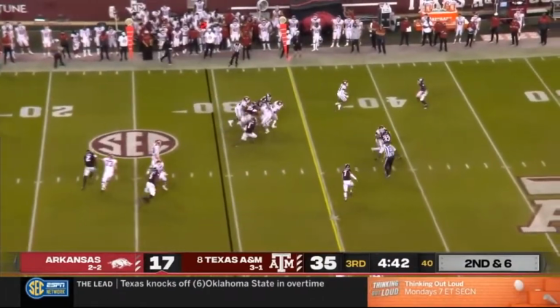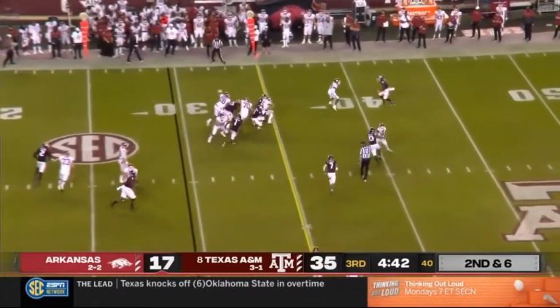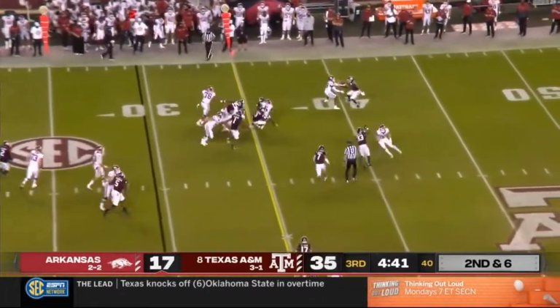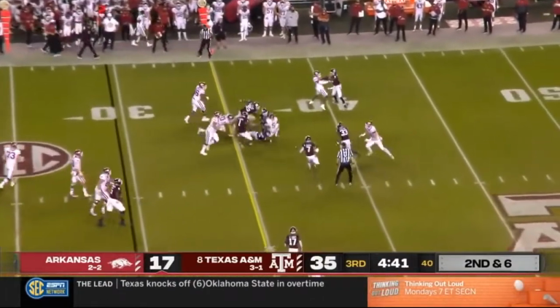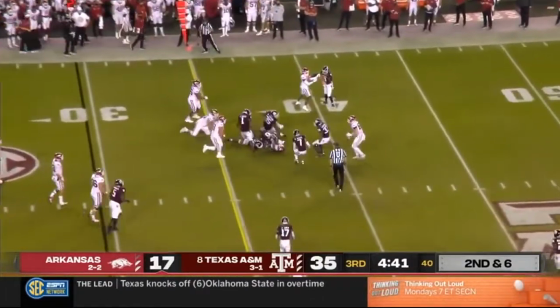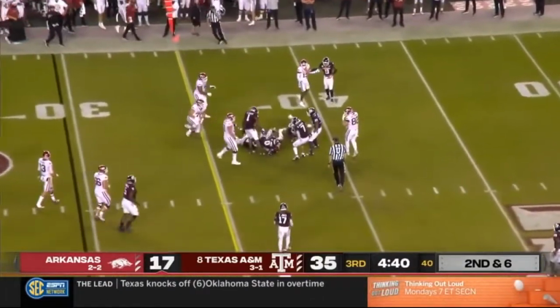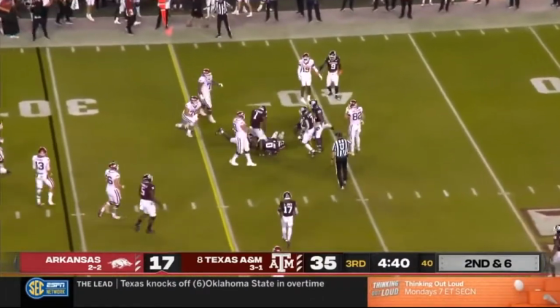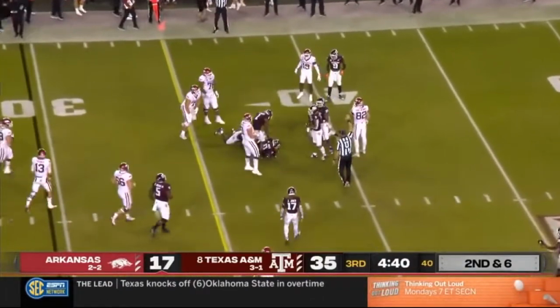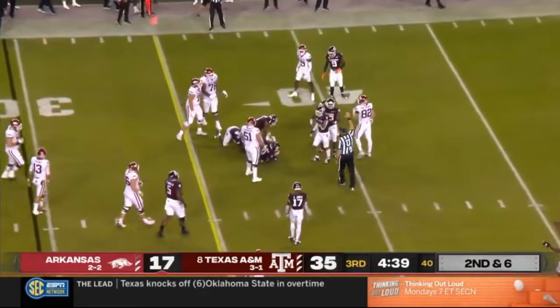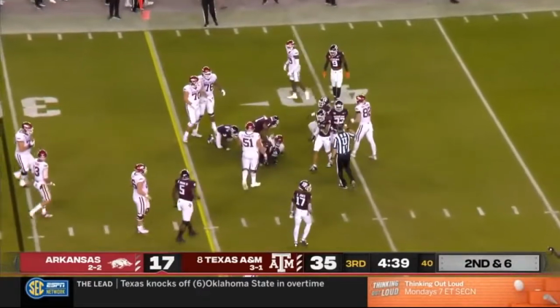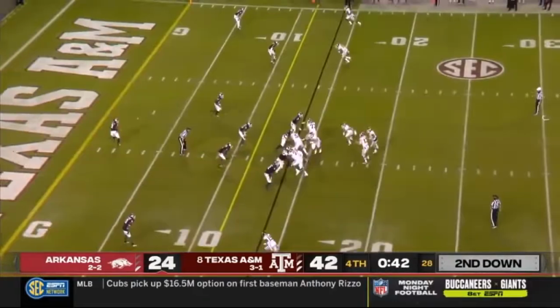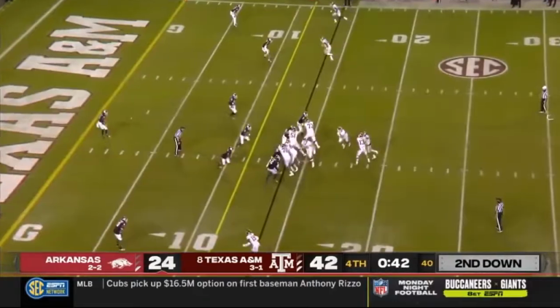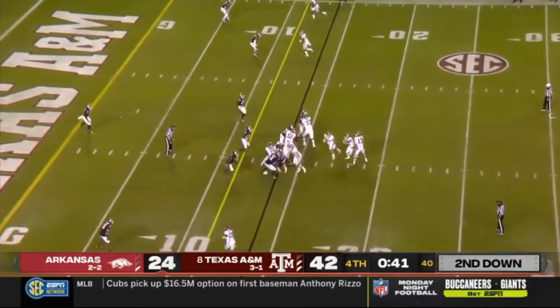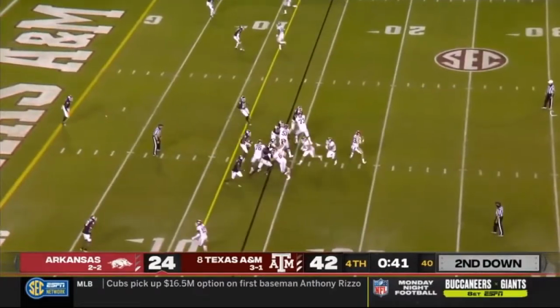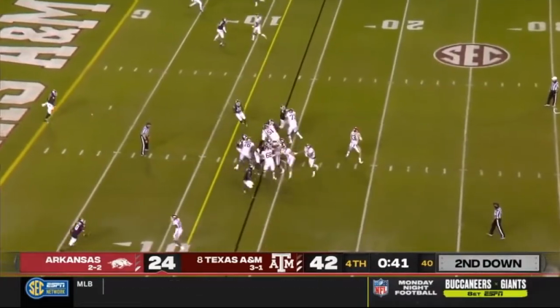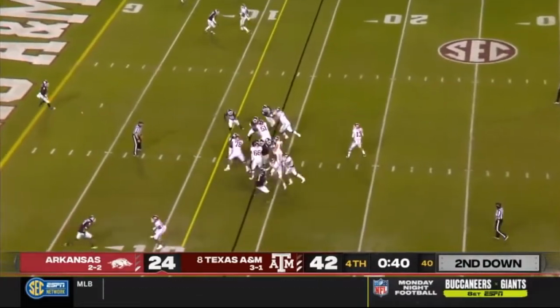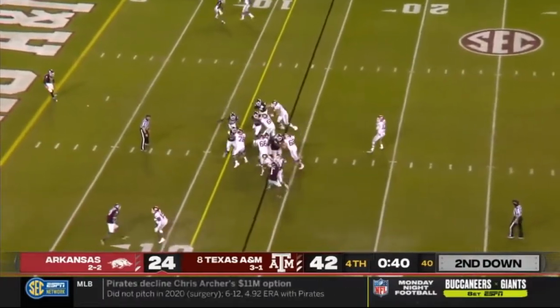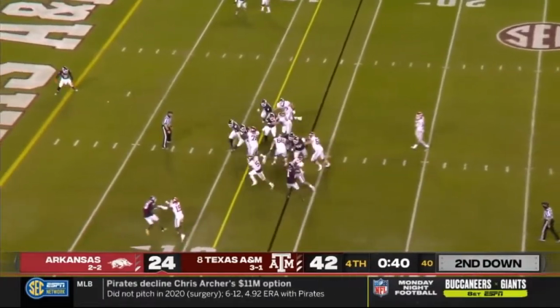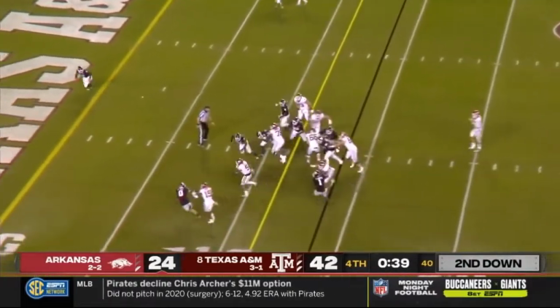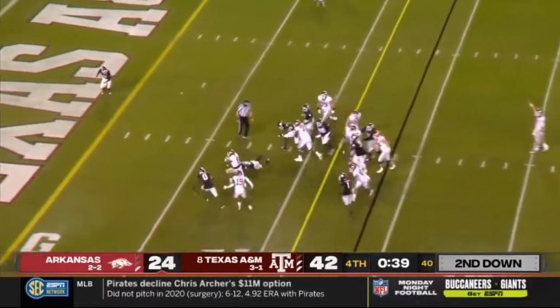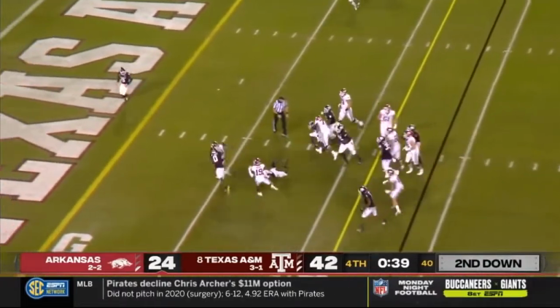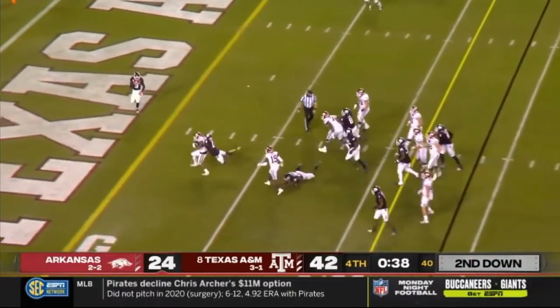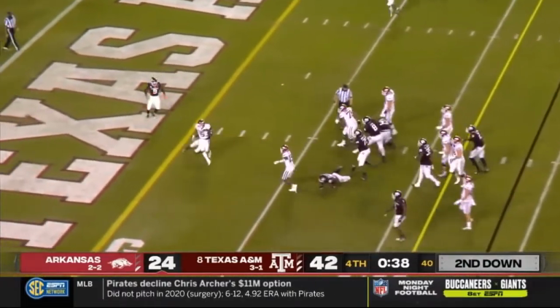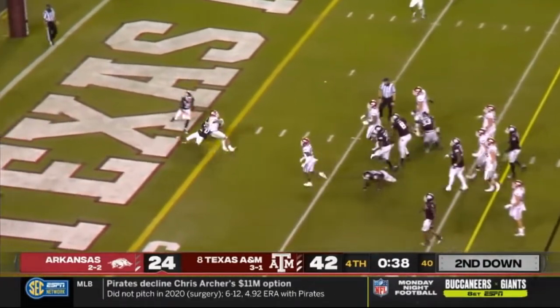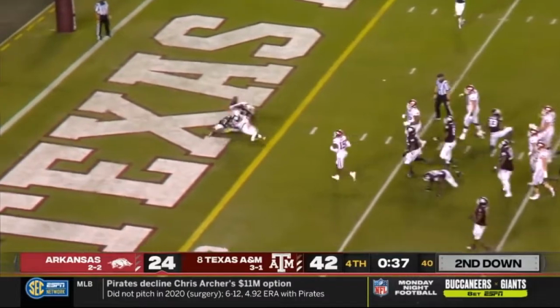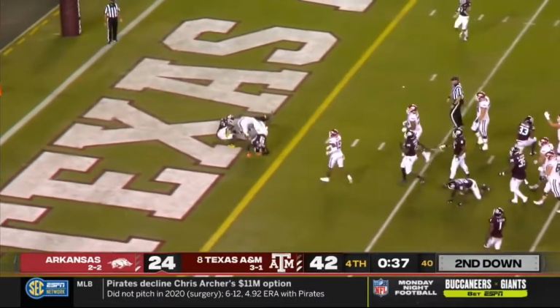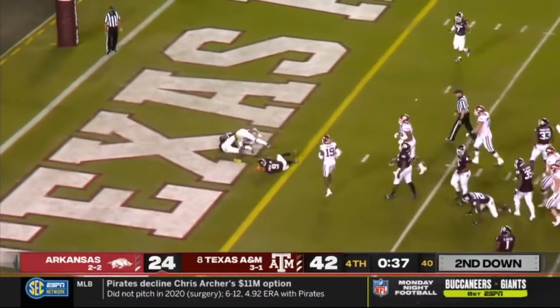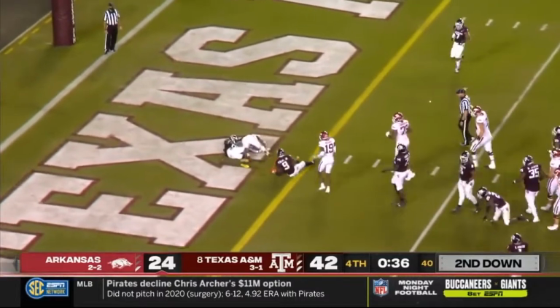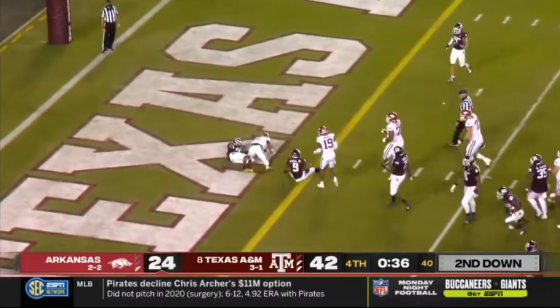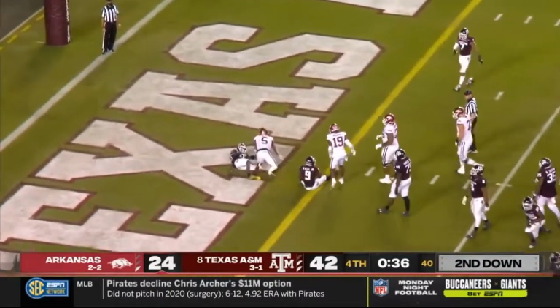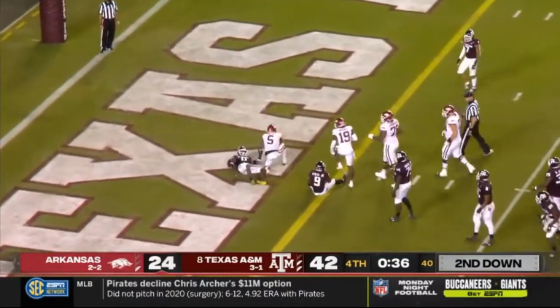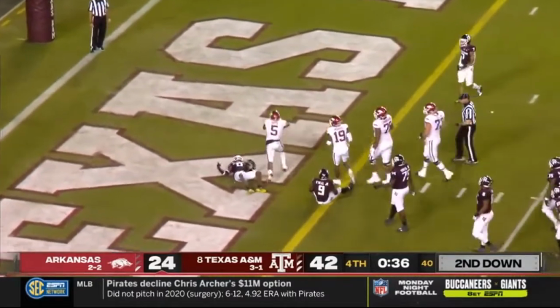Boyd. First down — trying to finish with something positive here, as Boyd goes all the way to the end zone. Touchdown.